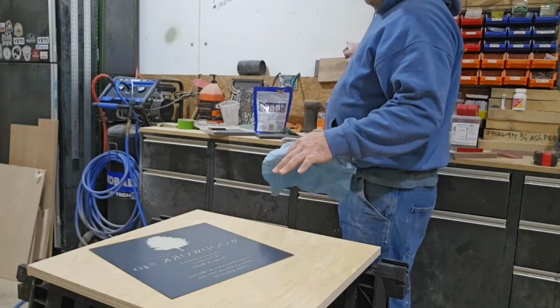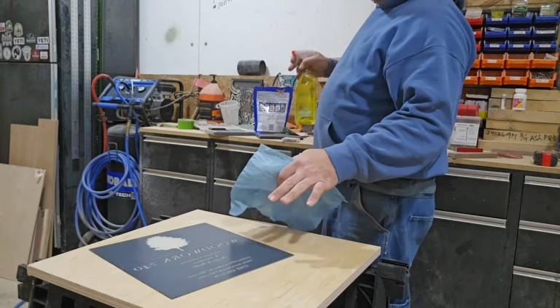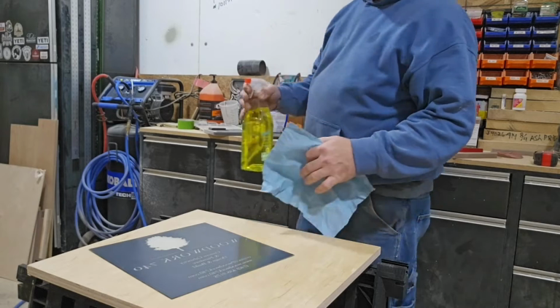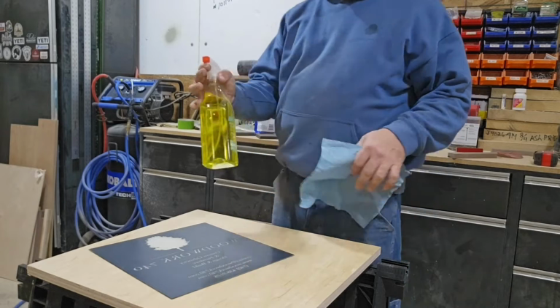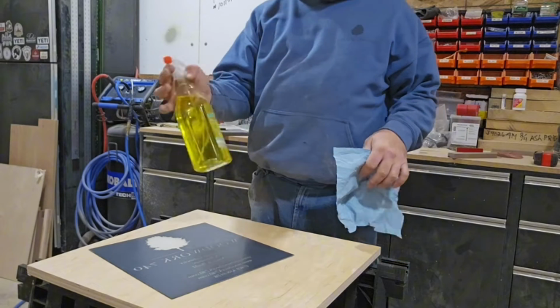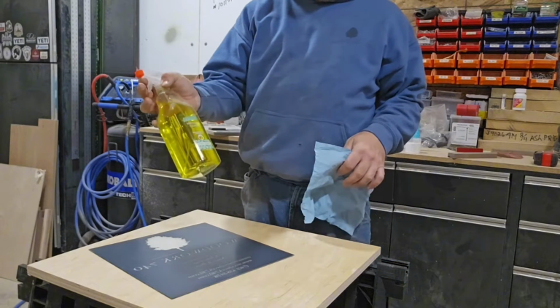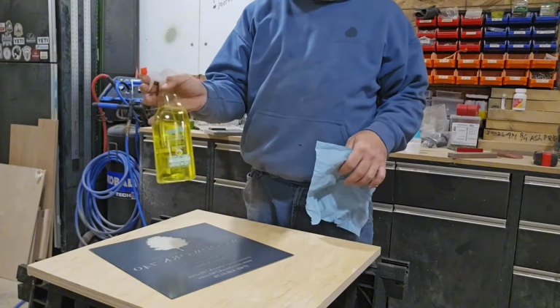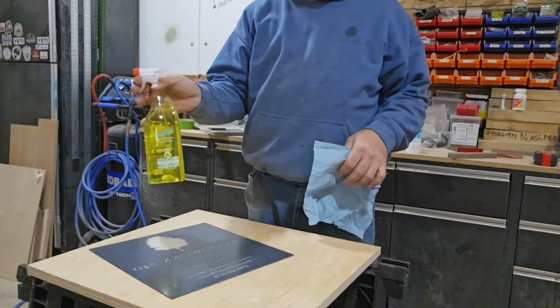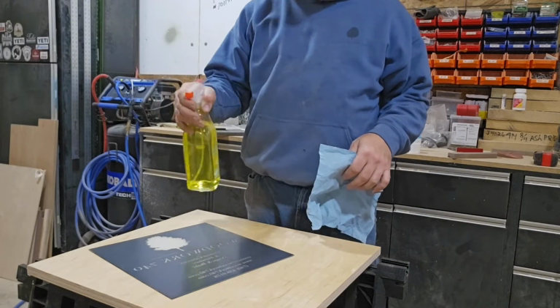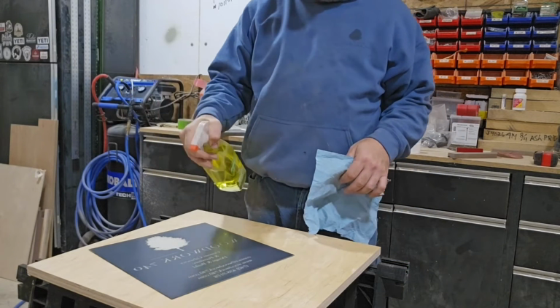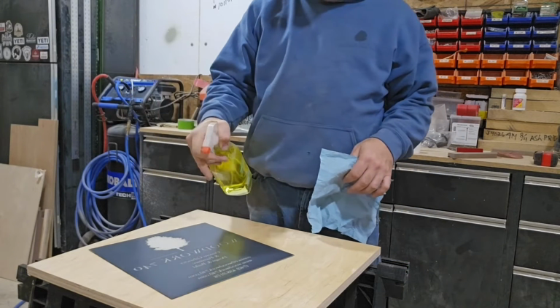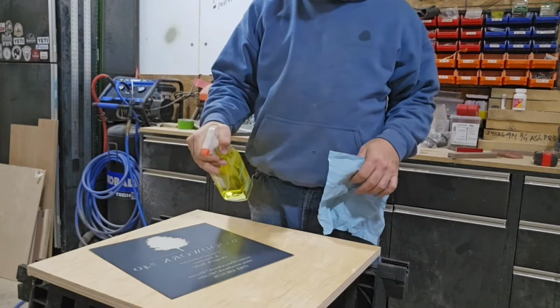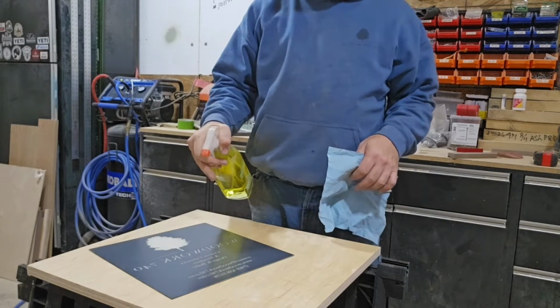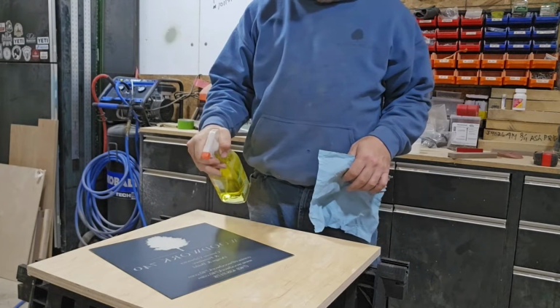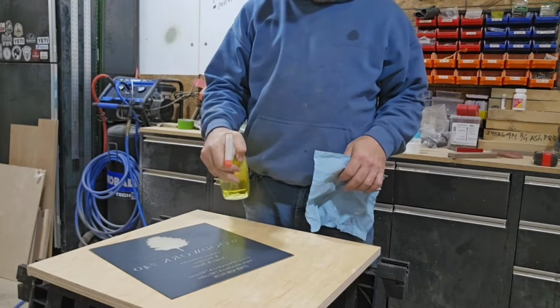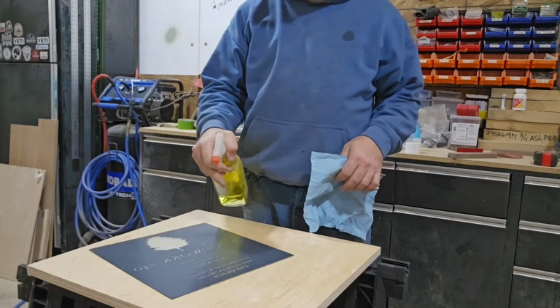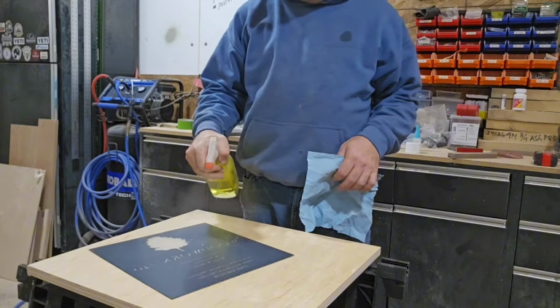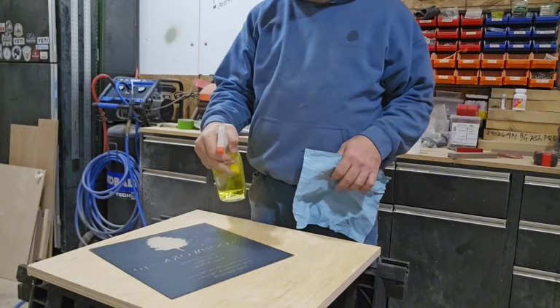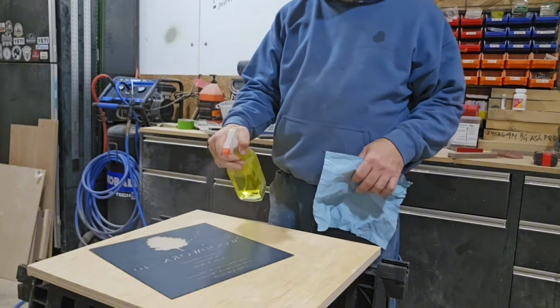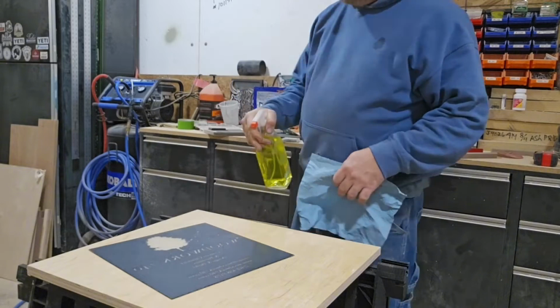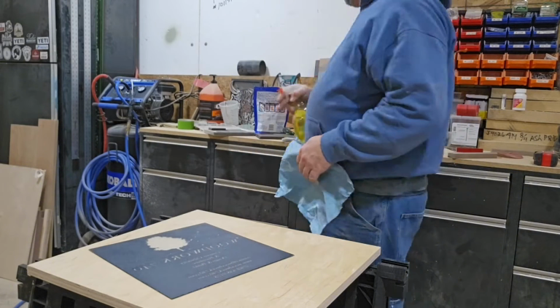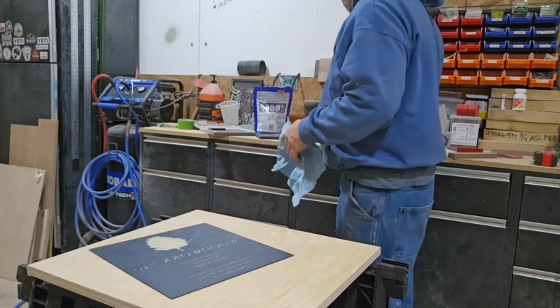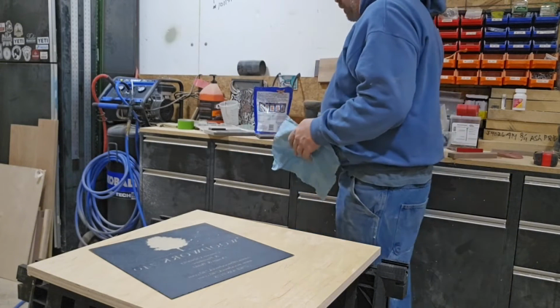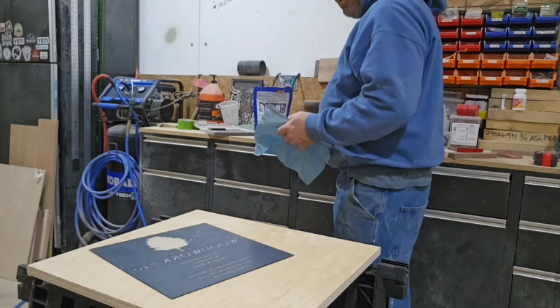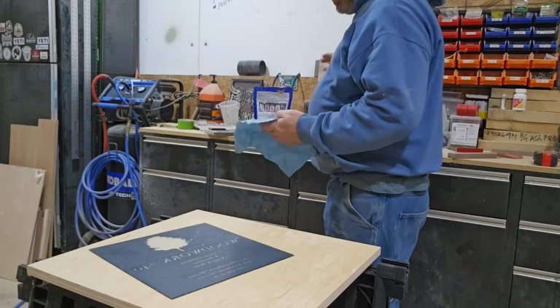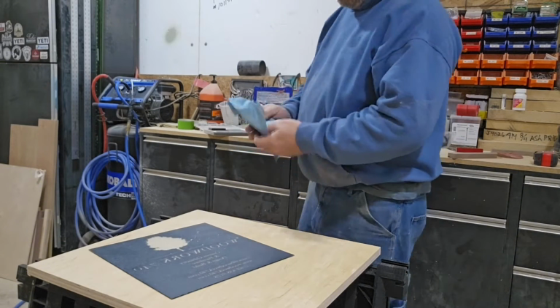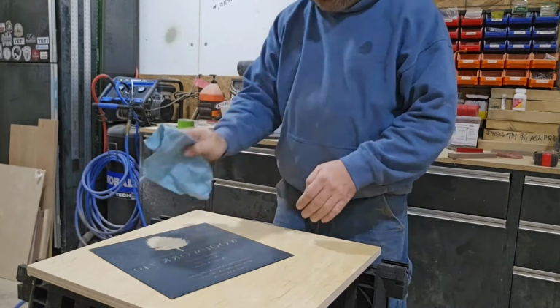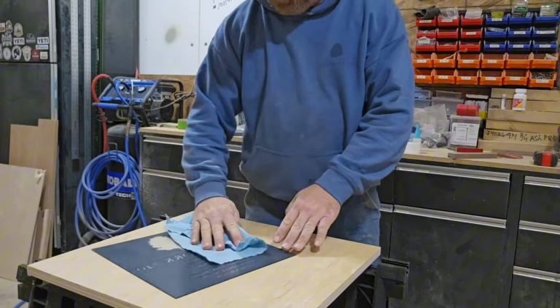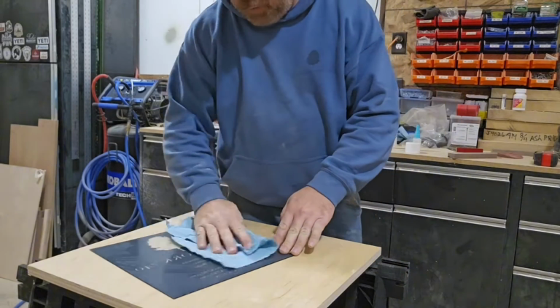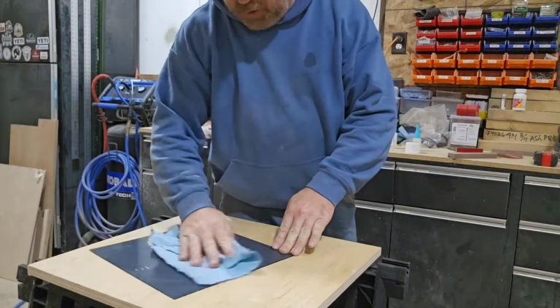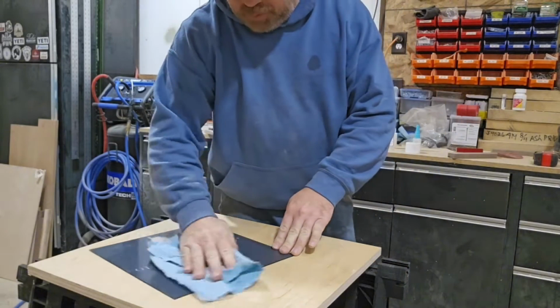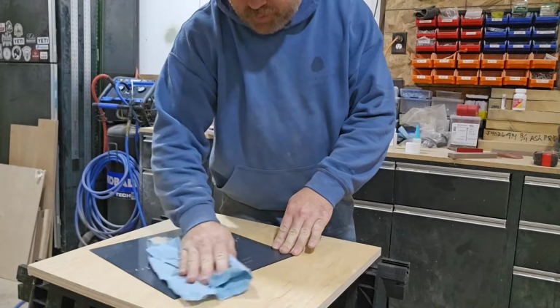Now what I want to do here is just take some LA Awesome and spray the backside. If there's any residue on there, we get that all cleaned off.